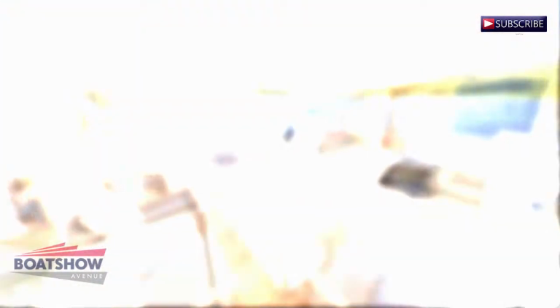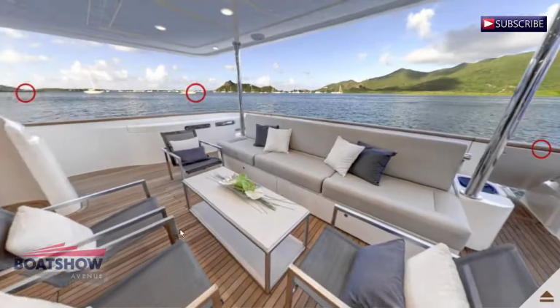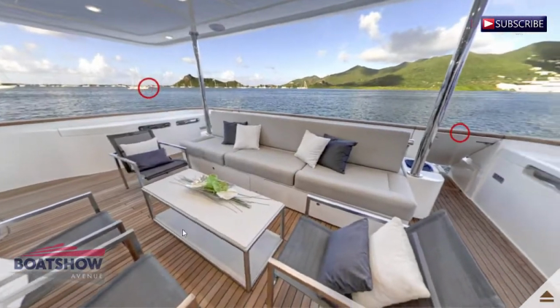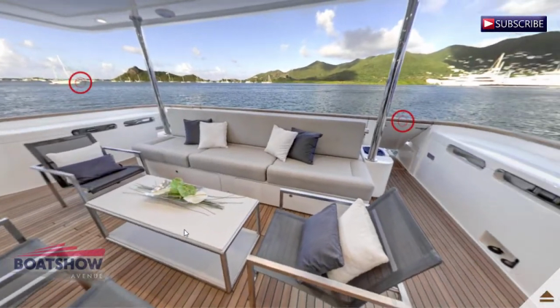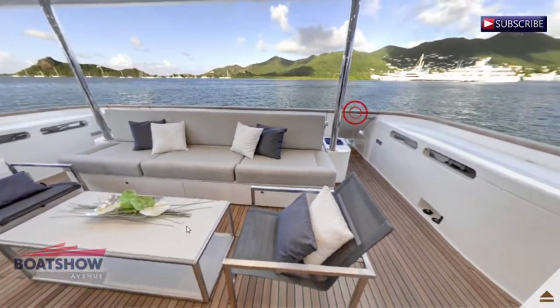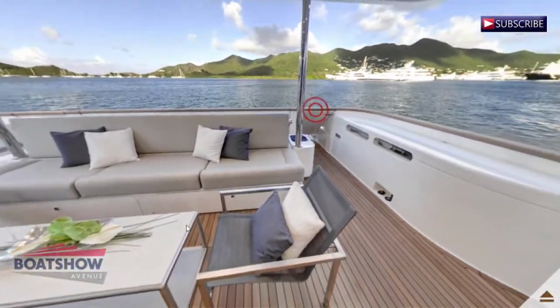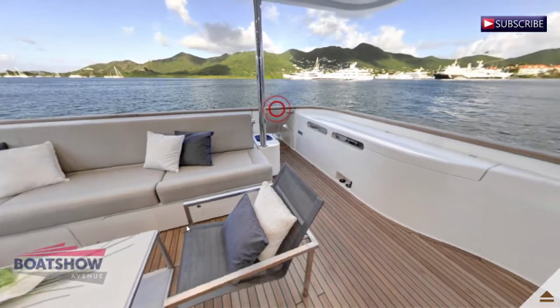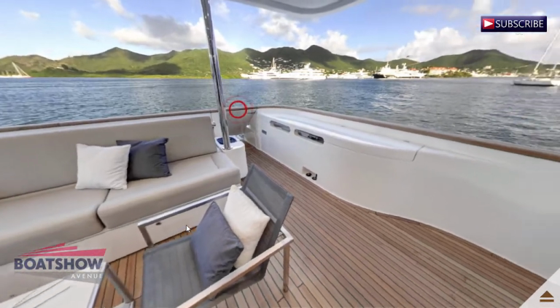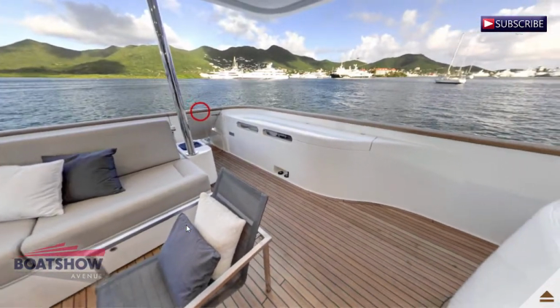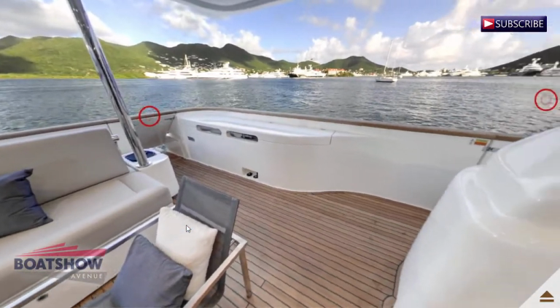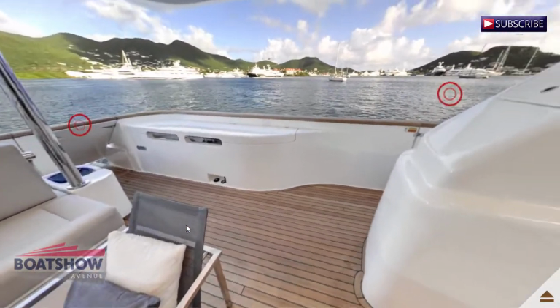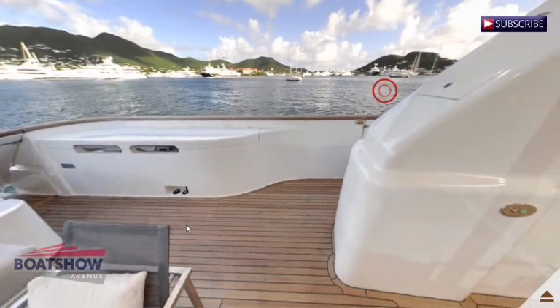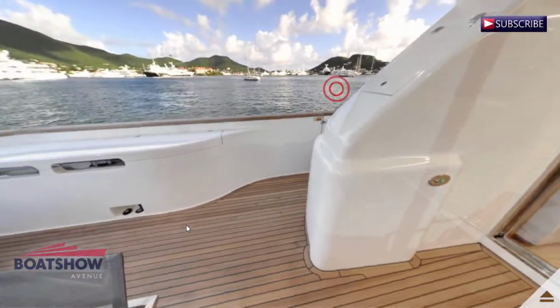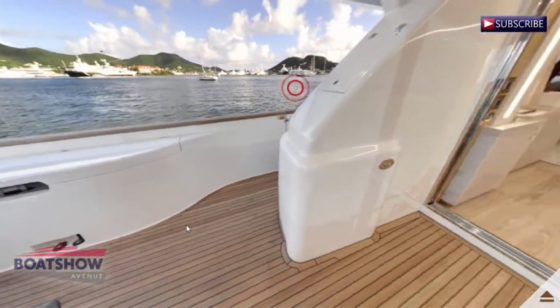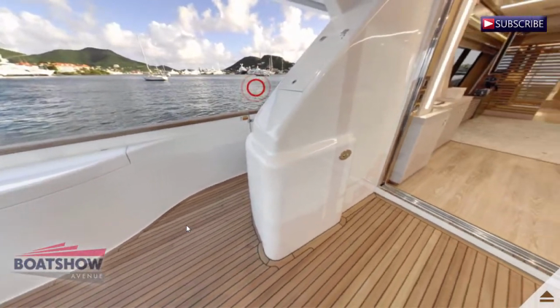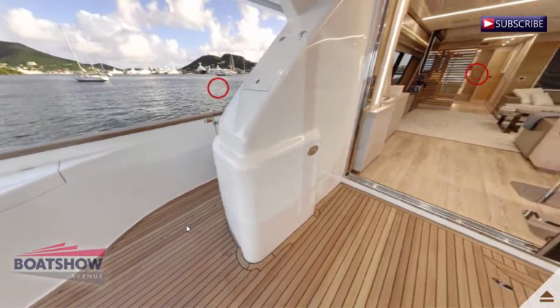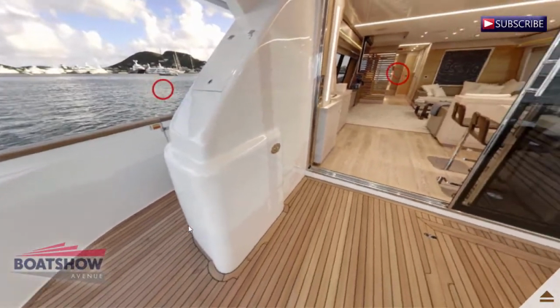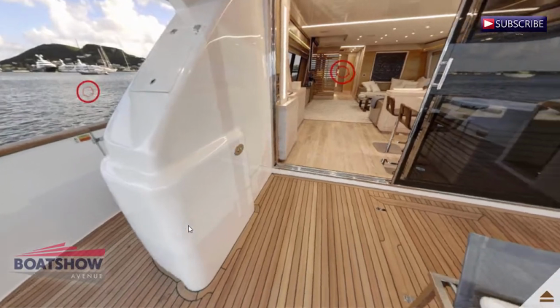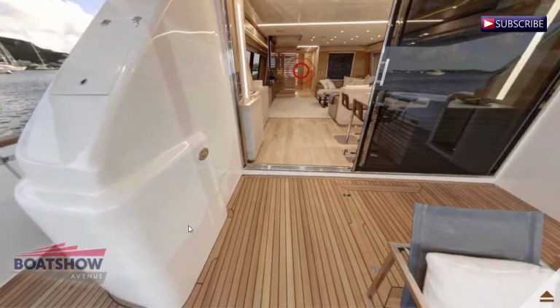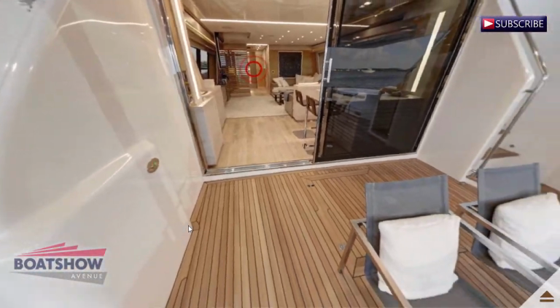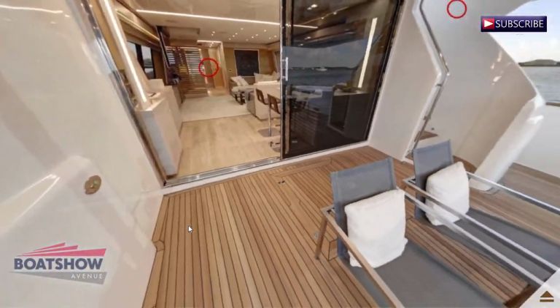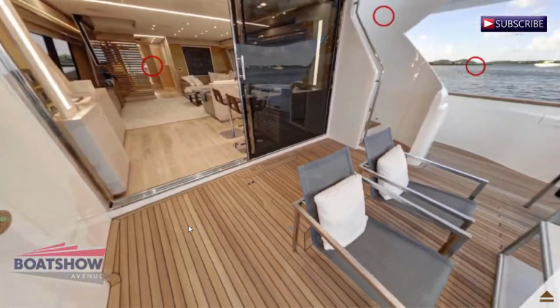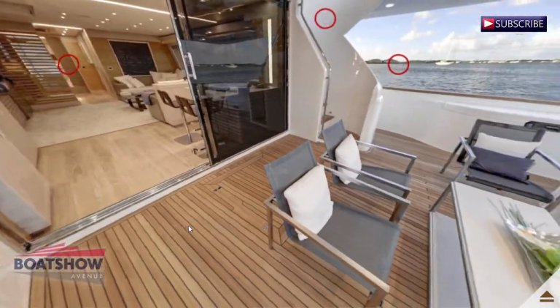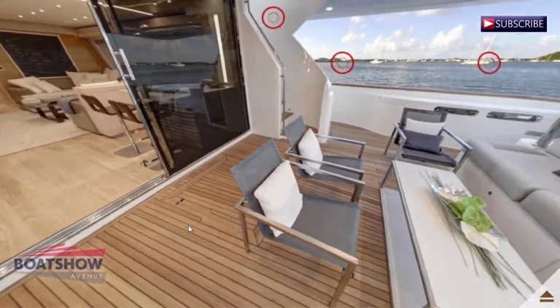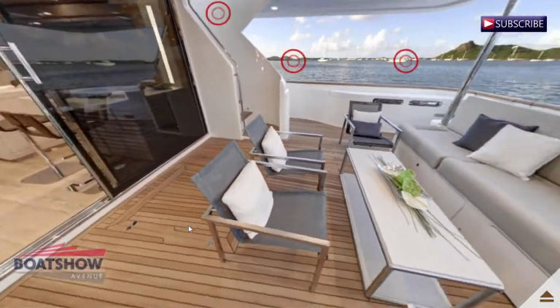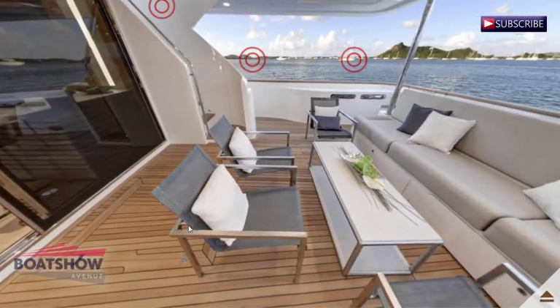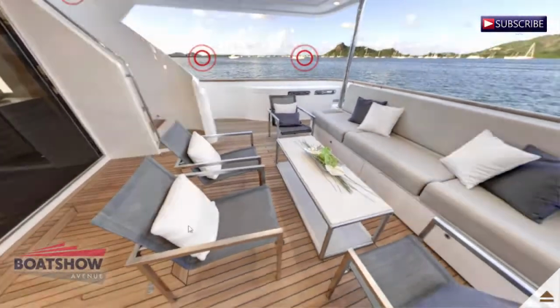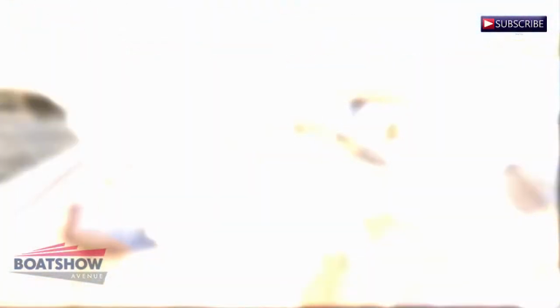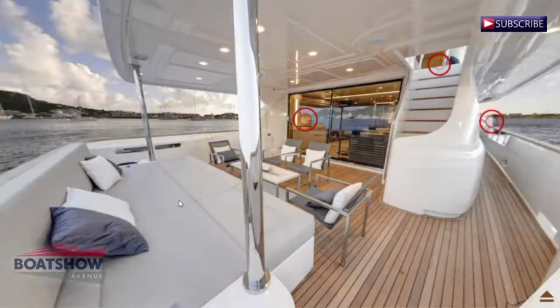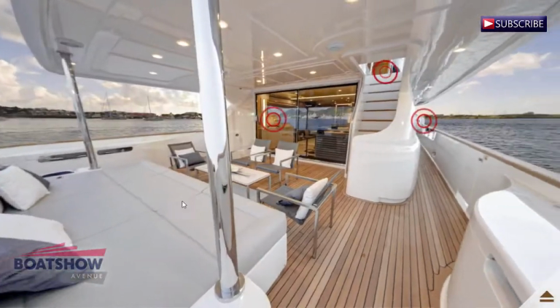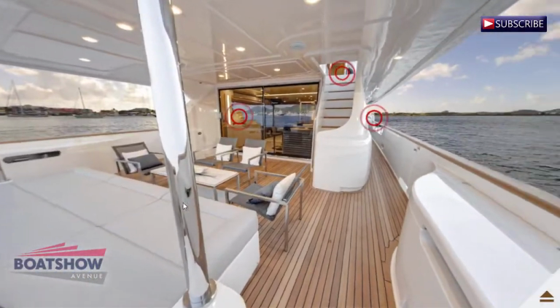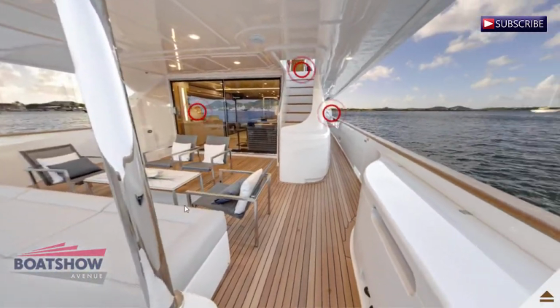We are now entering the cockpit. Here we have the aft cockpit.